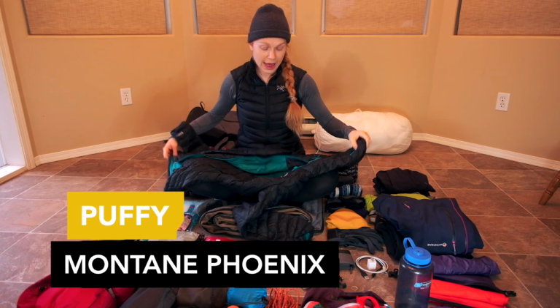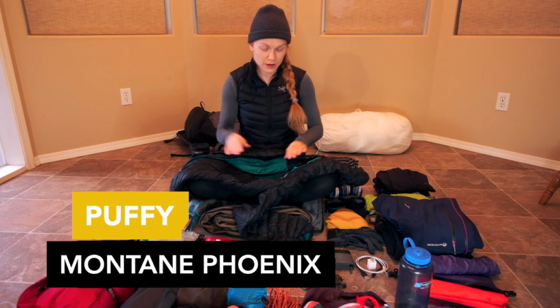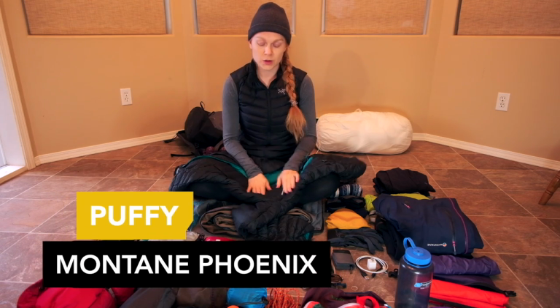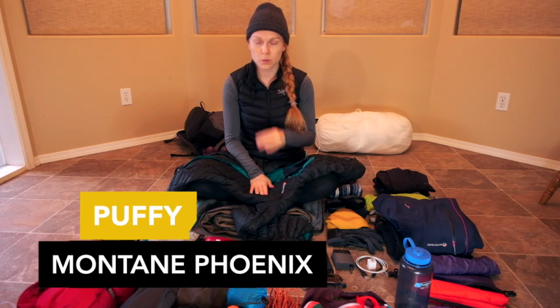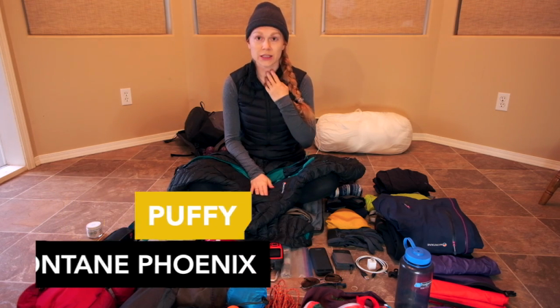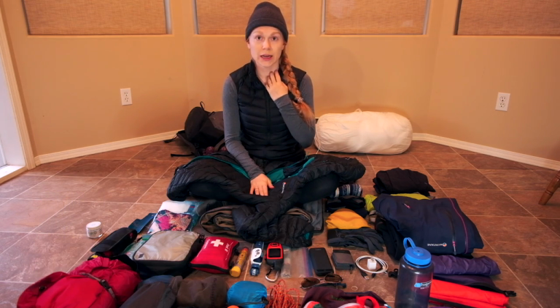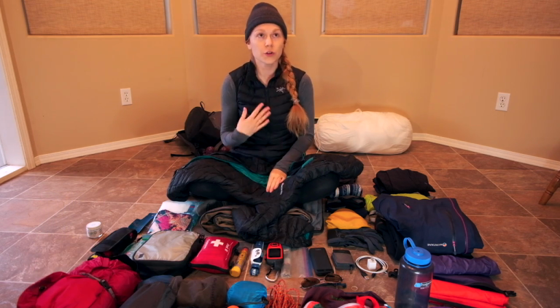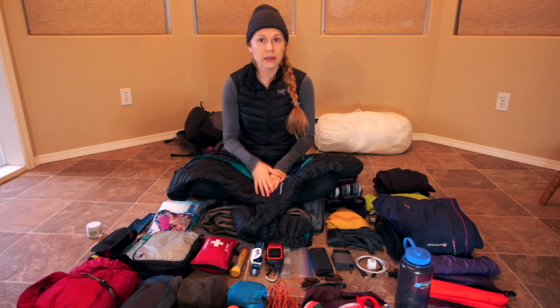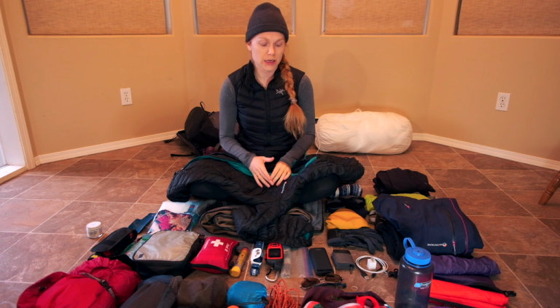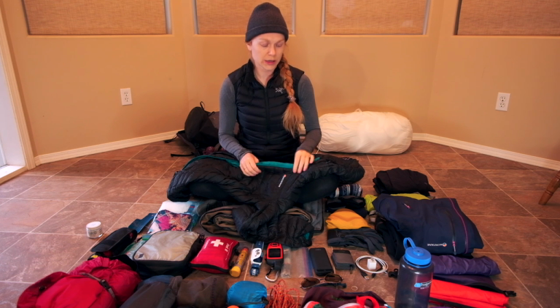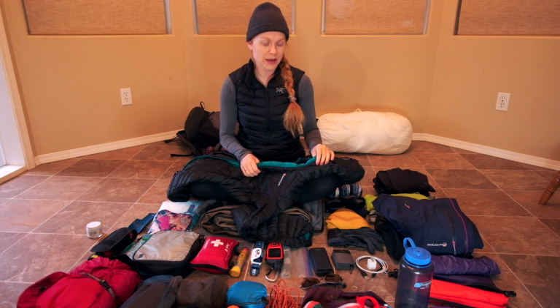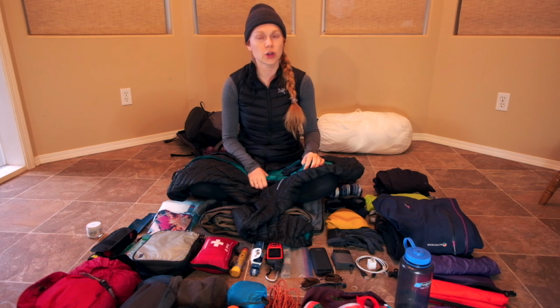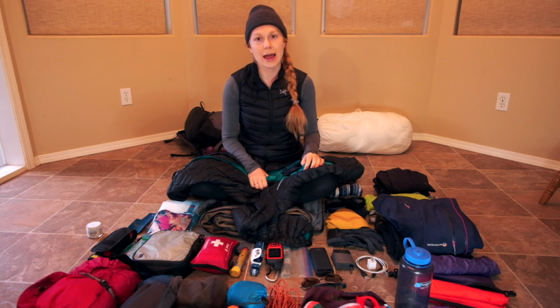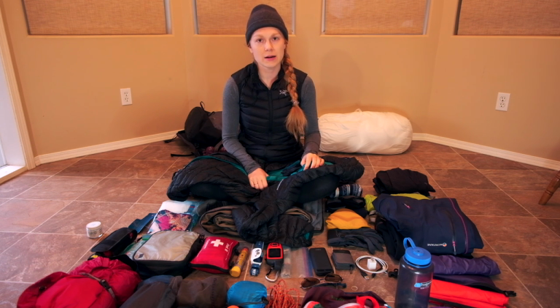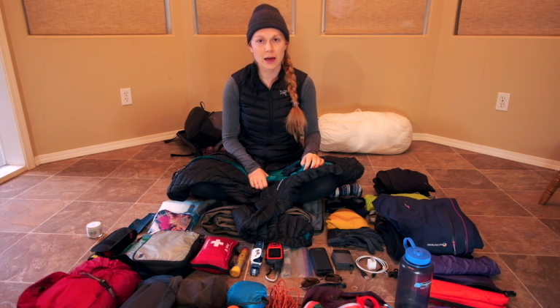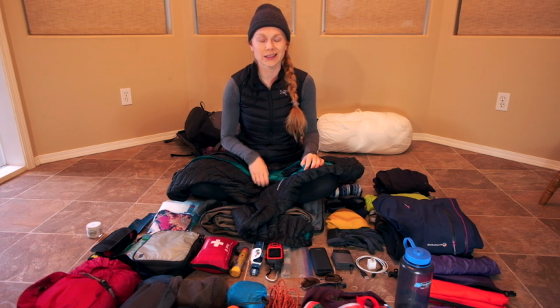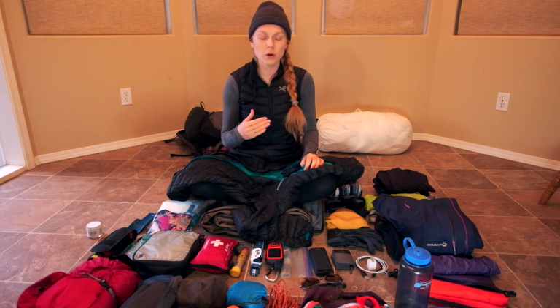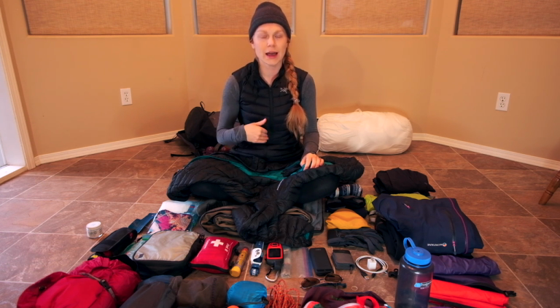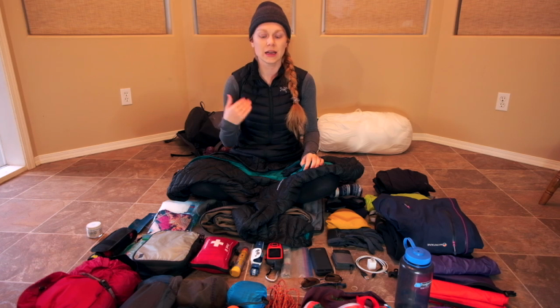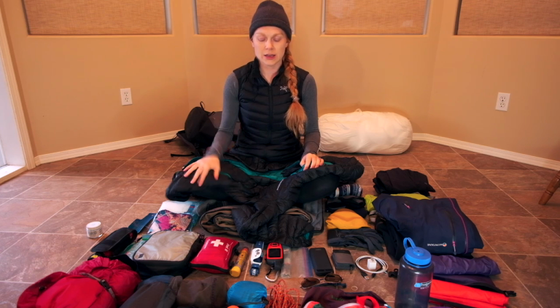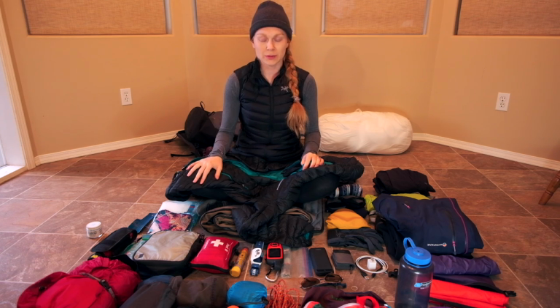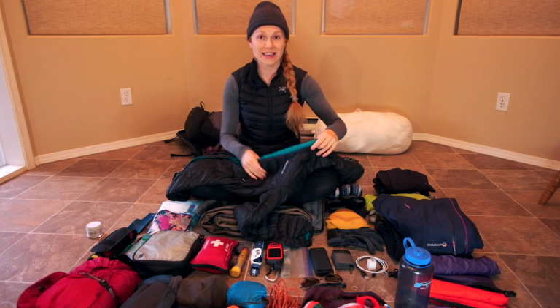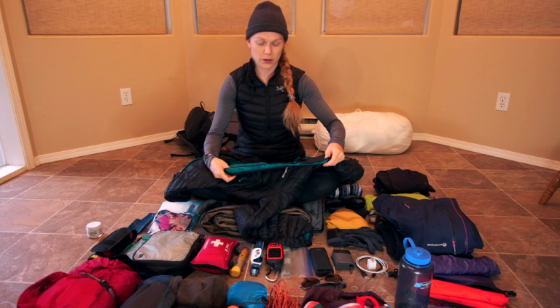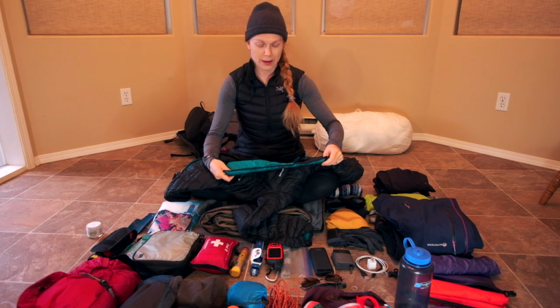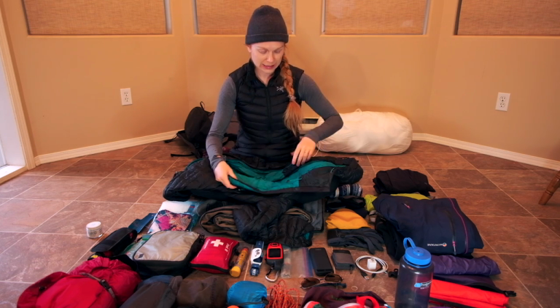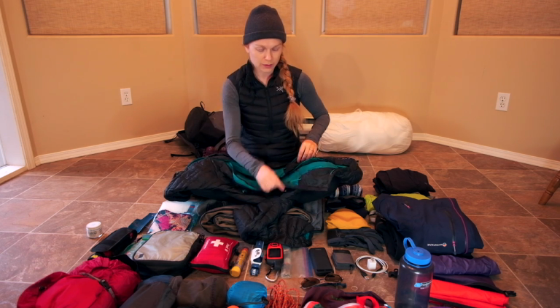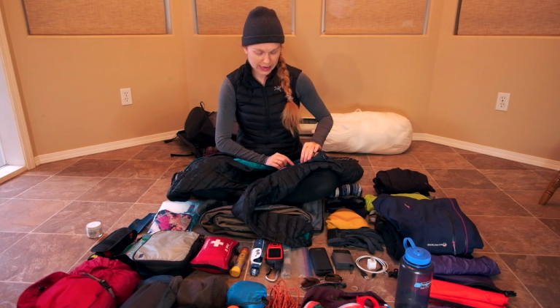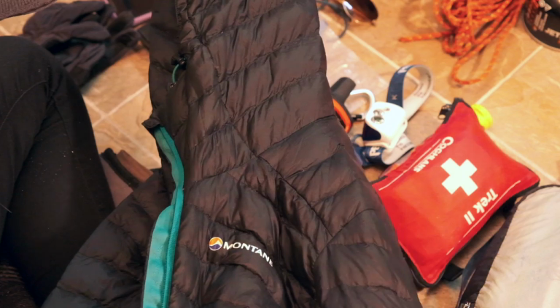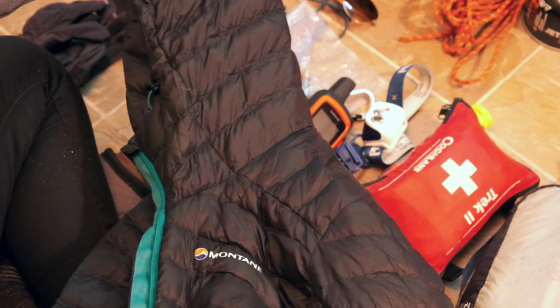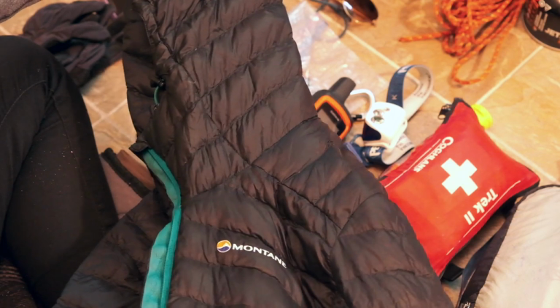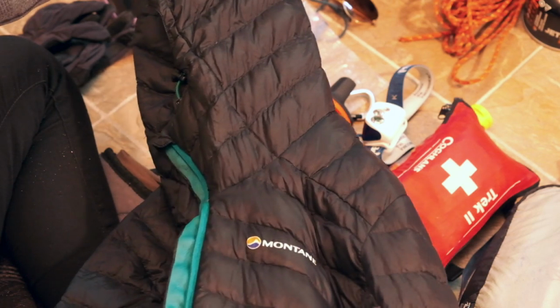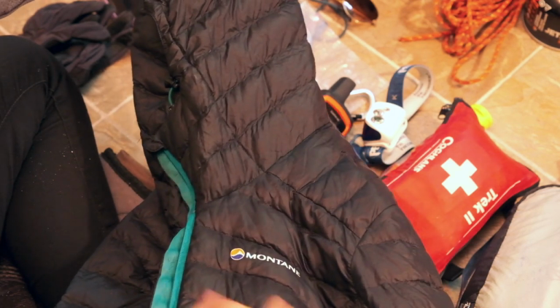My puffy is my warmest one — I also use it ski touring. For the first two weeks it was overkill but I was so glad I had it after that because it got colder and being able to add it for warmth was amazing. It's a Montane down jacket.